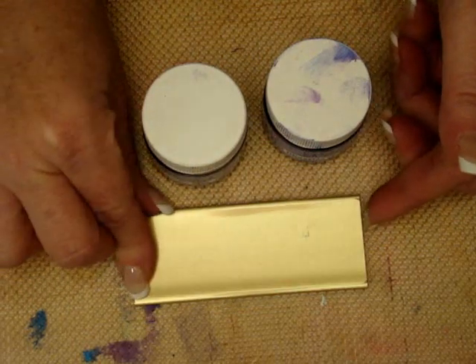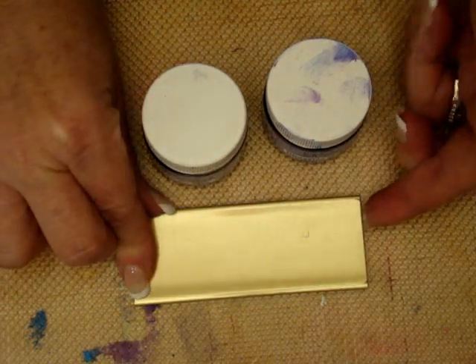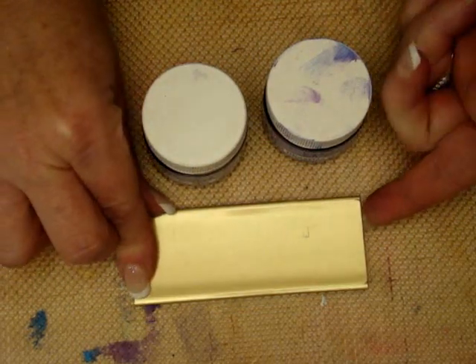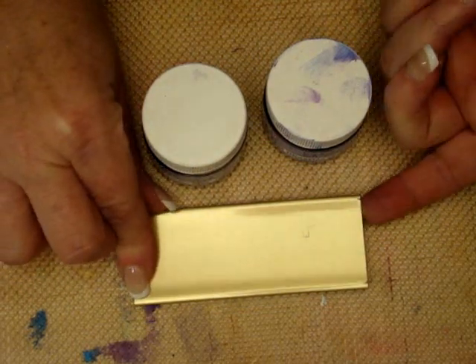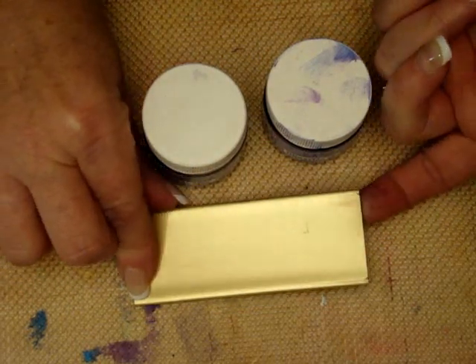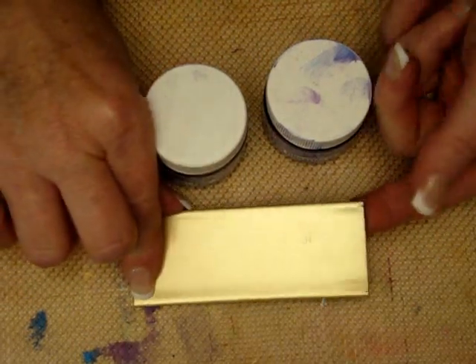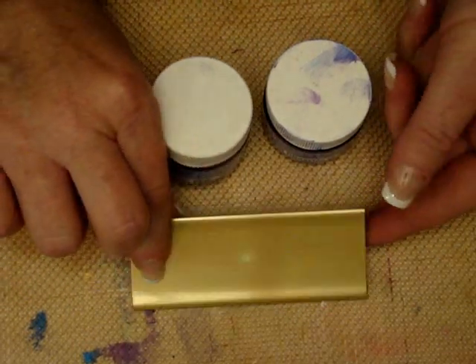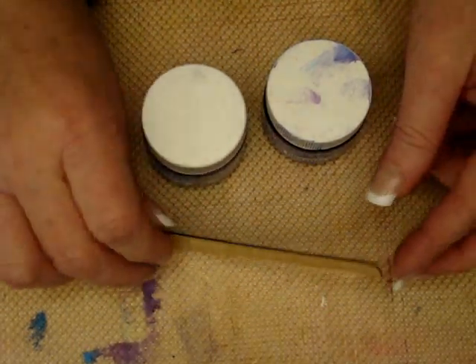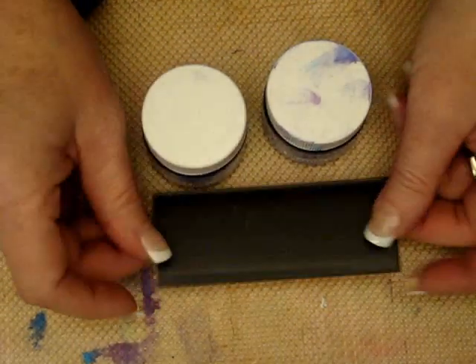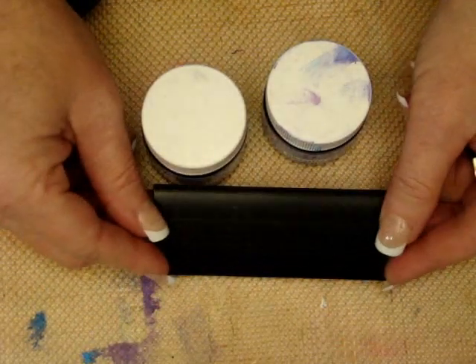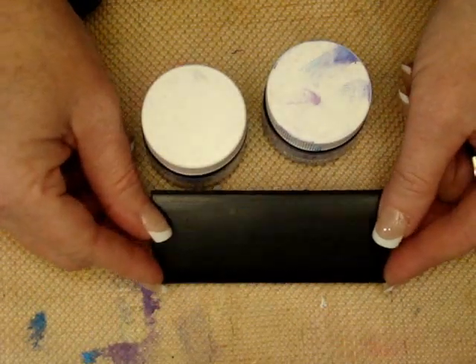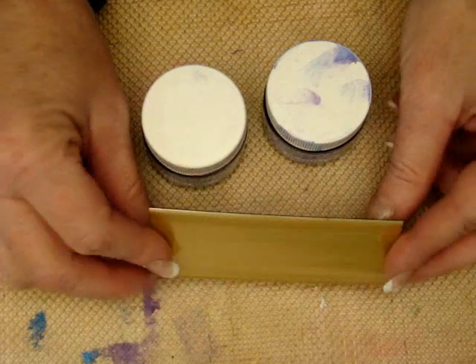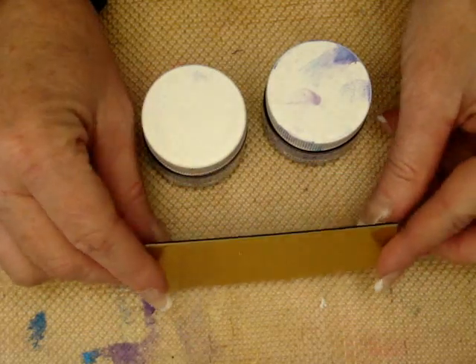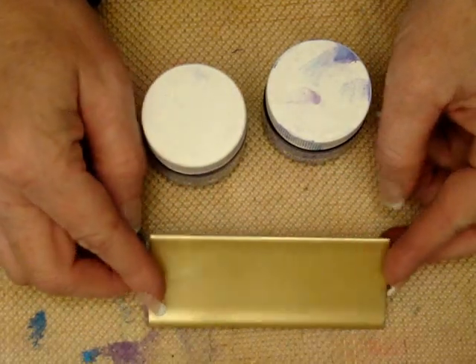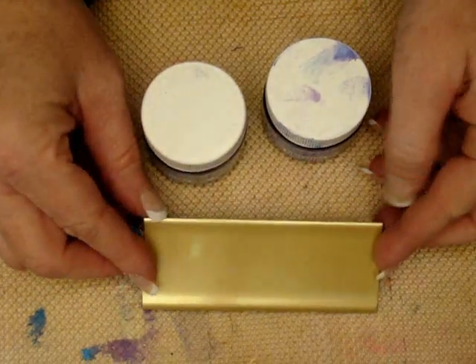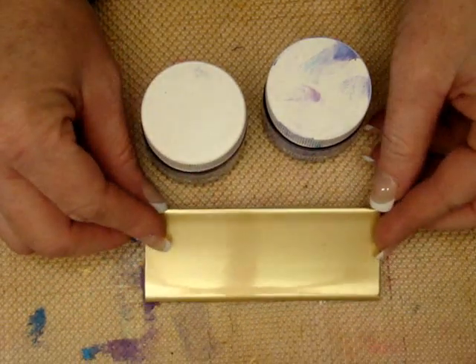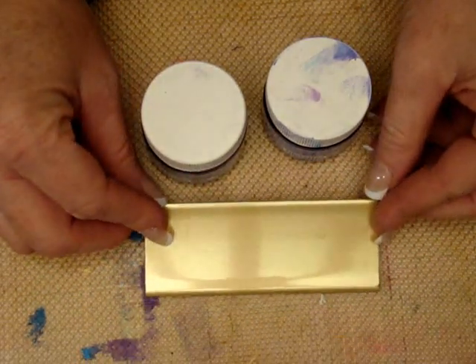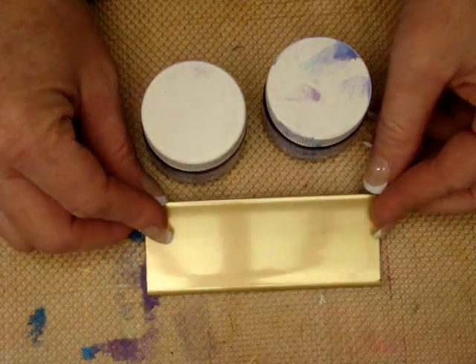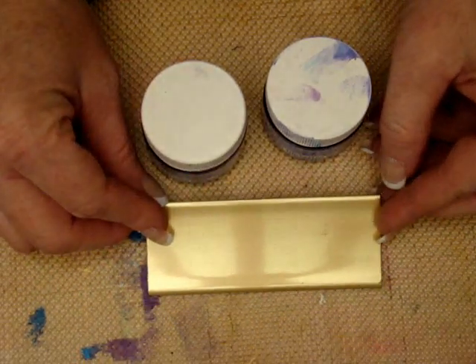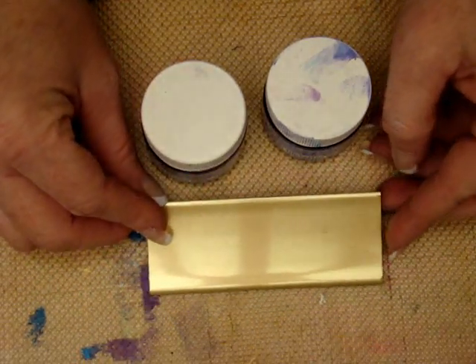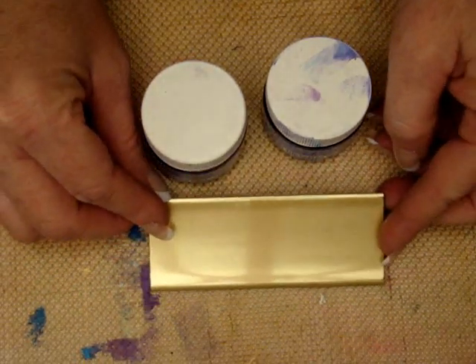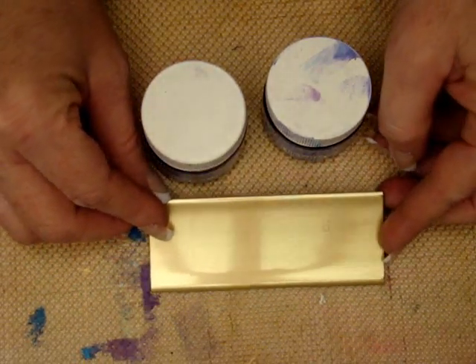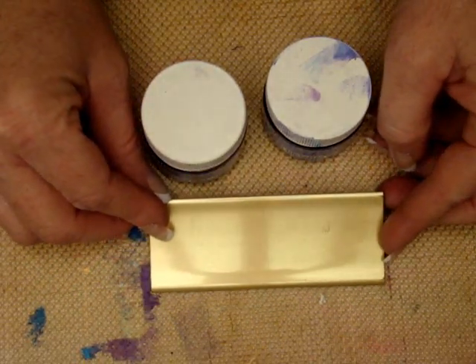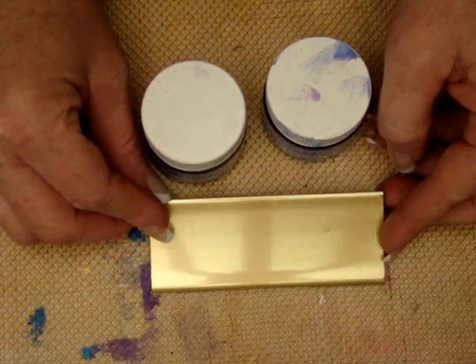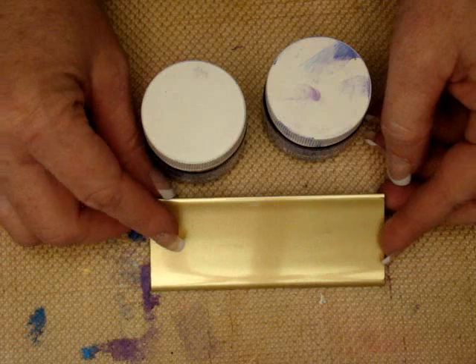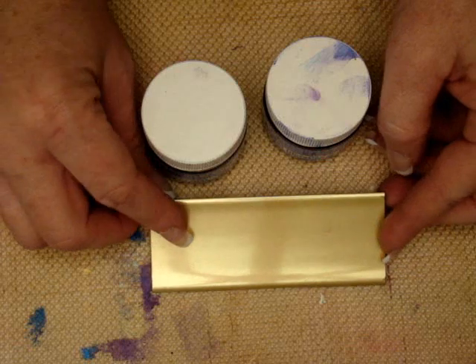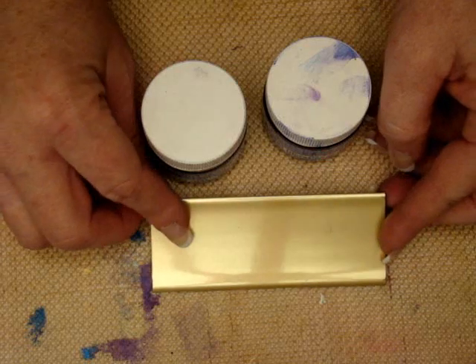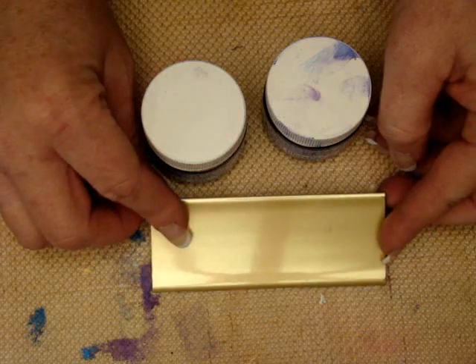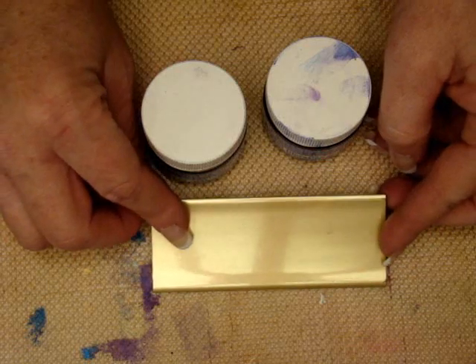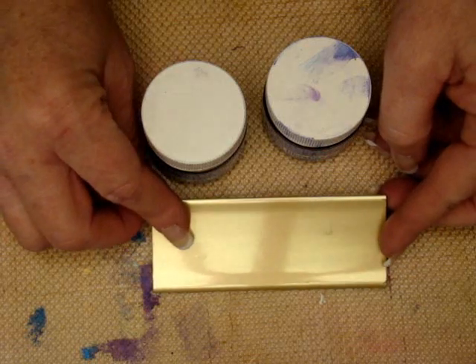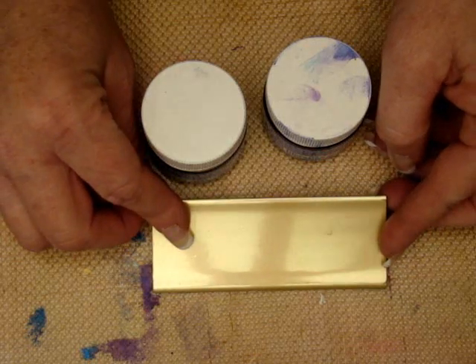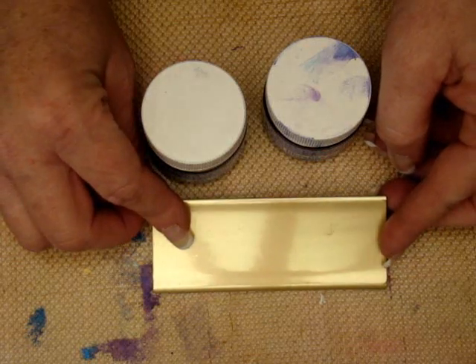I'm choosing the gold matte, and it has black on the back. You could choose any metallic color that you like — light blue, a purple. This color here is what is going to be your background color.